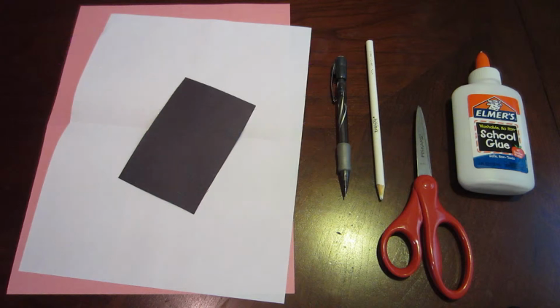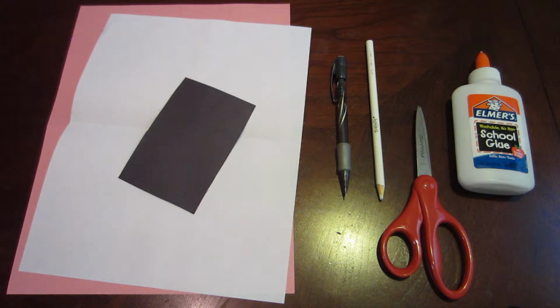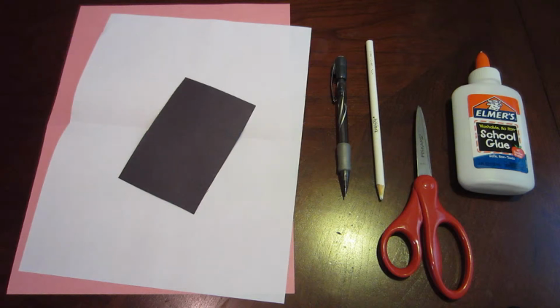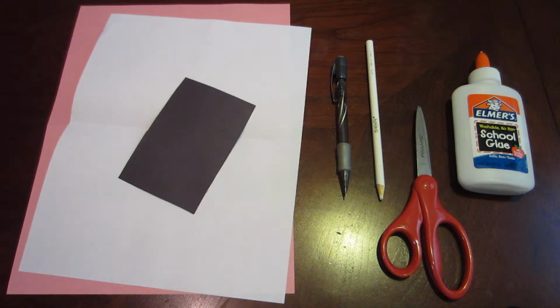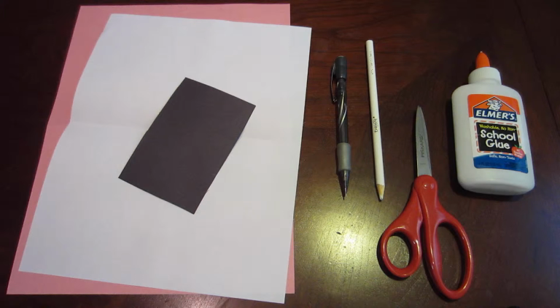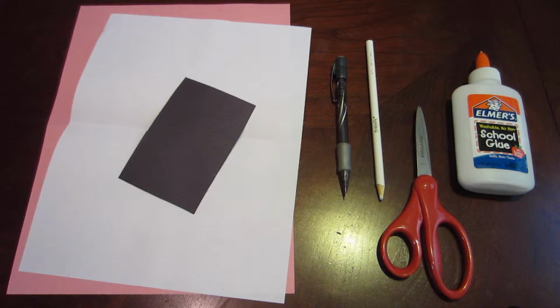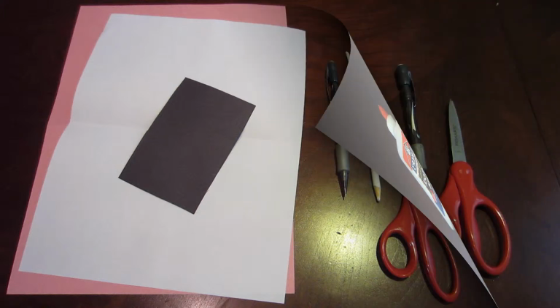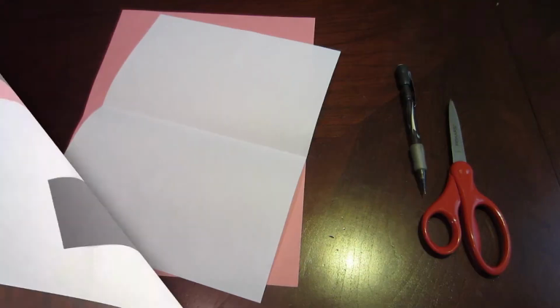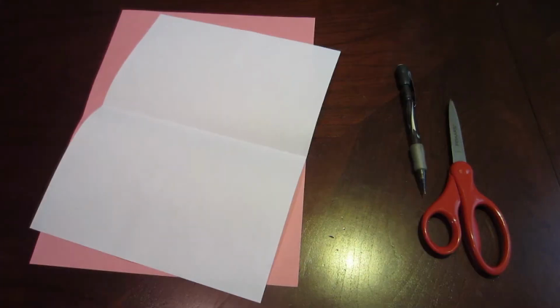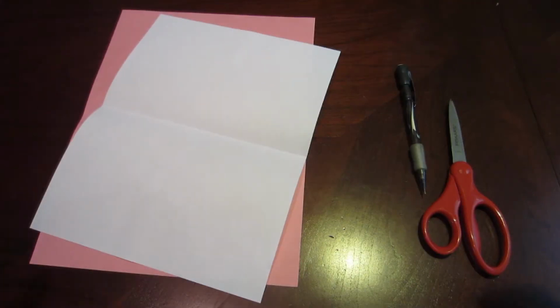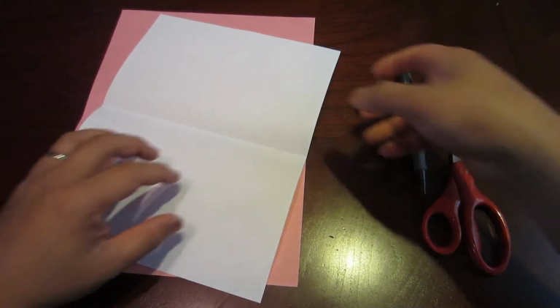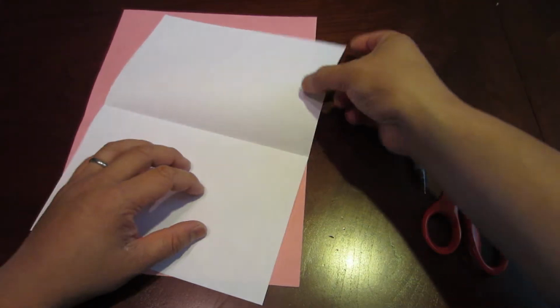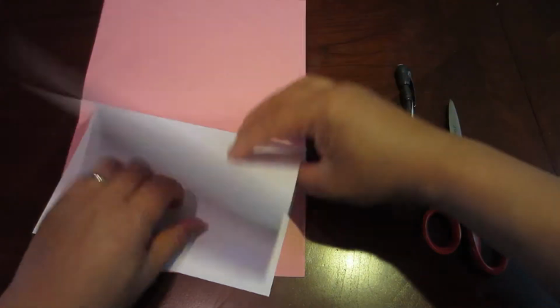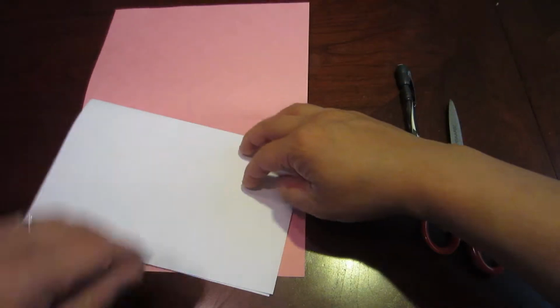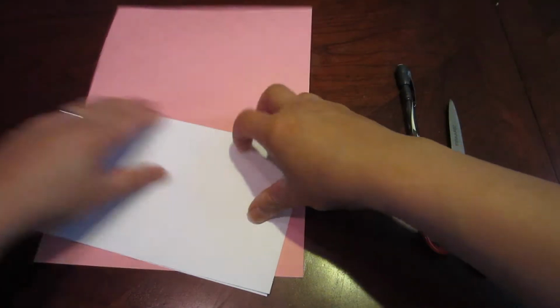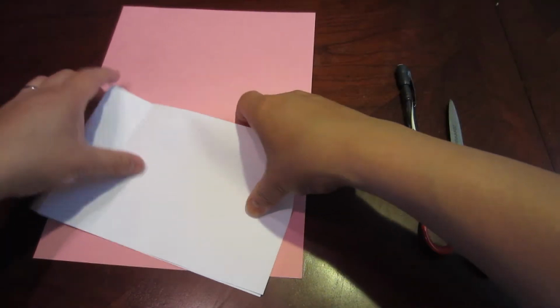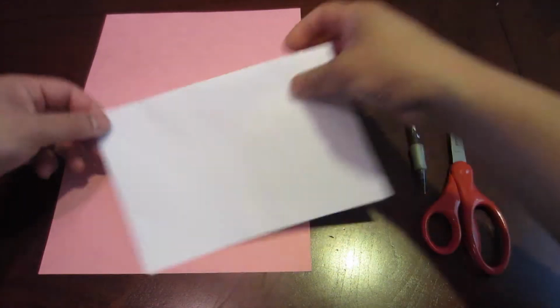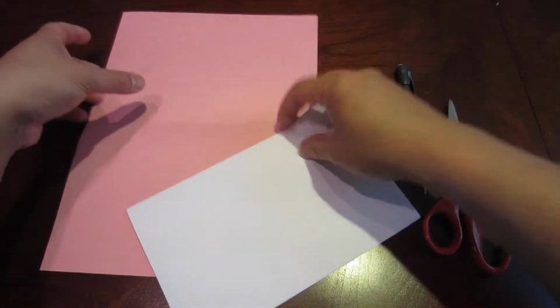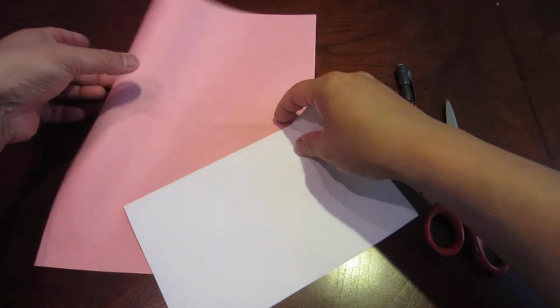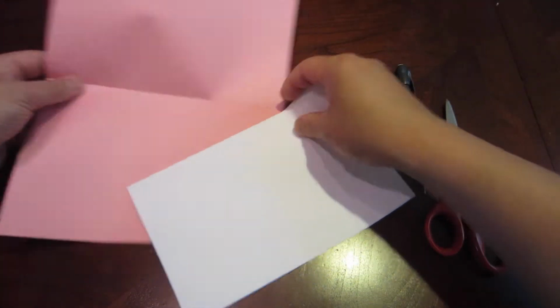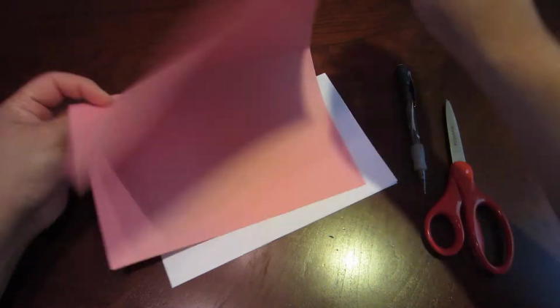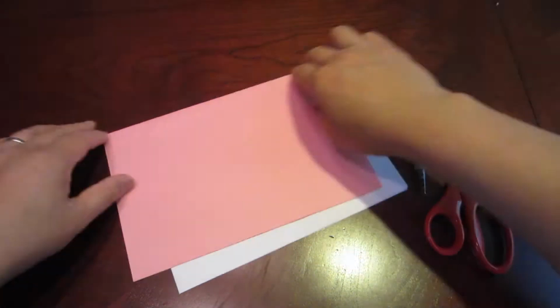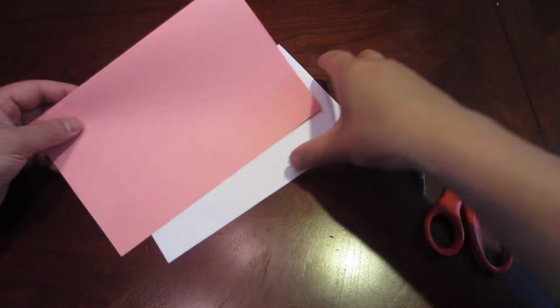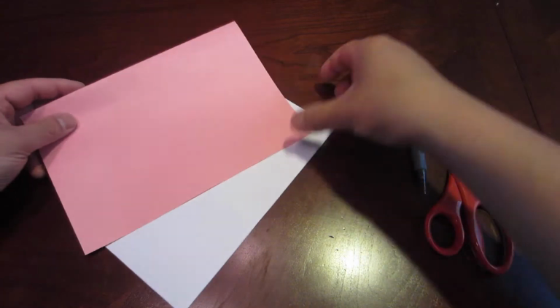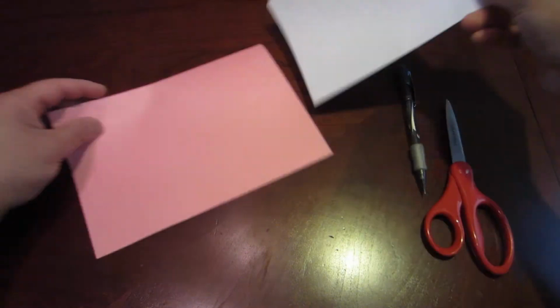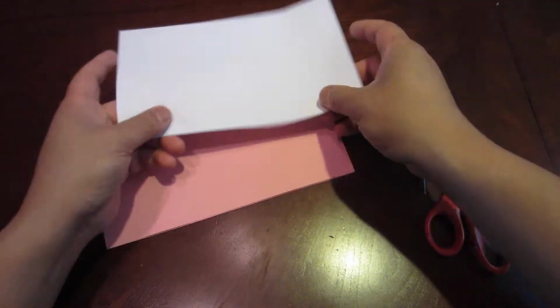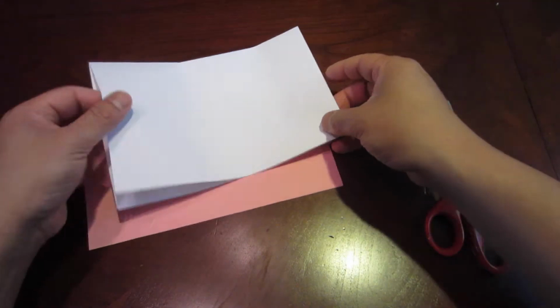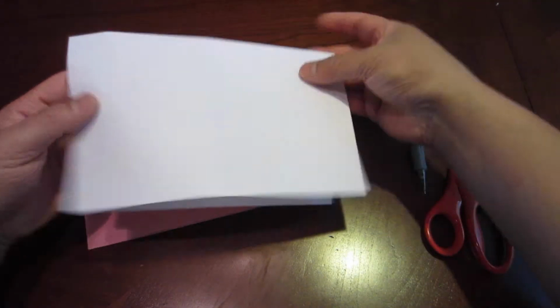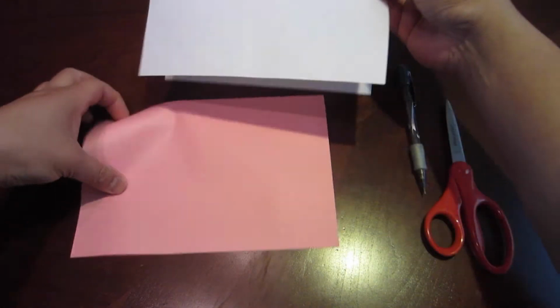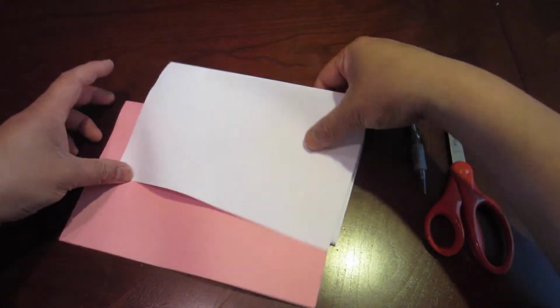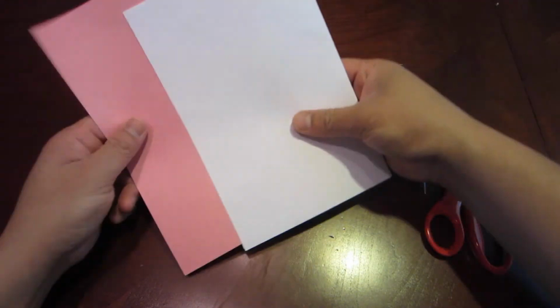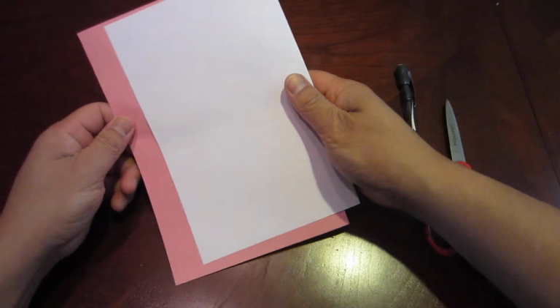Let's have some fun. Start by folding the white and pink sheets of paper in half. Then put your pink paper inside the white like this.